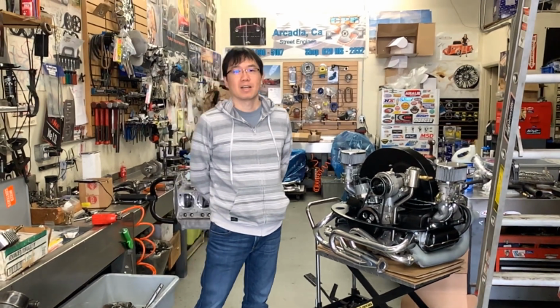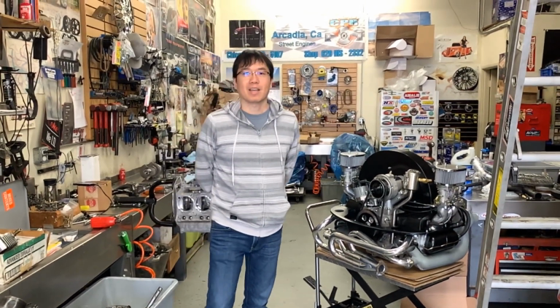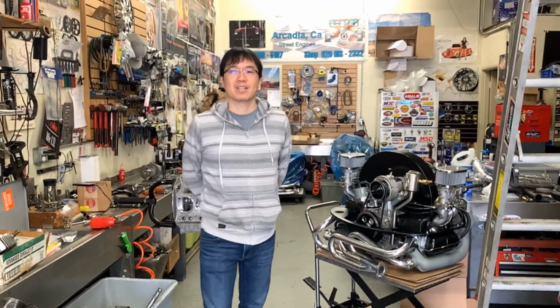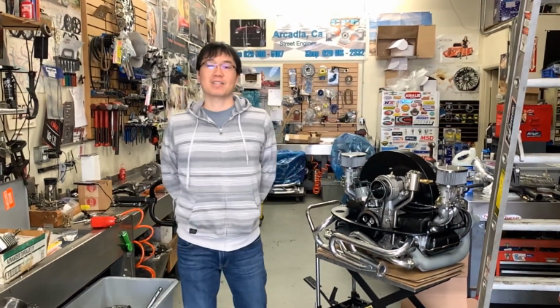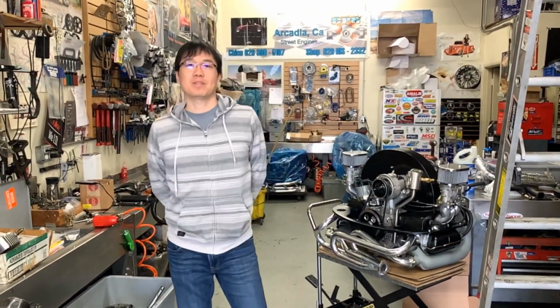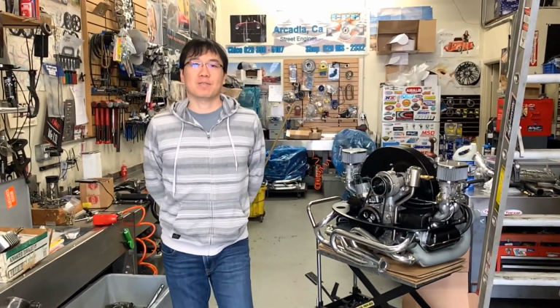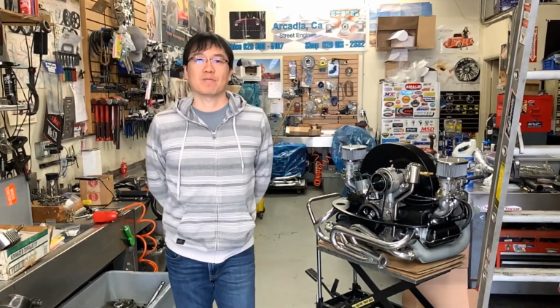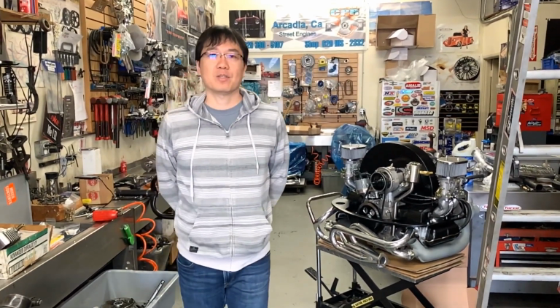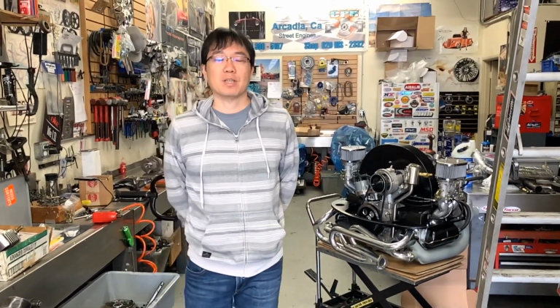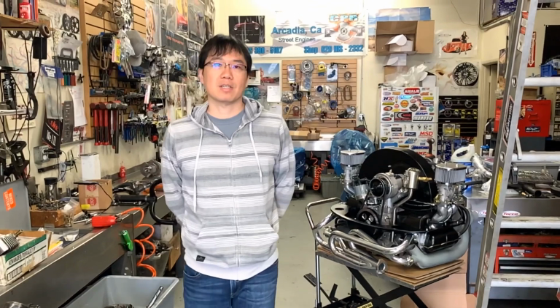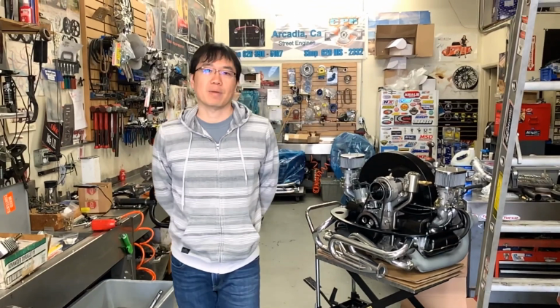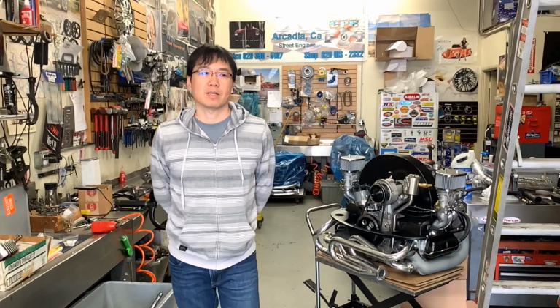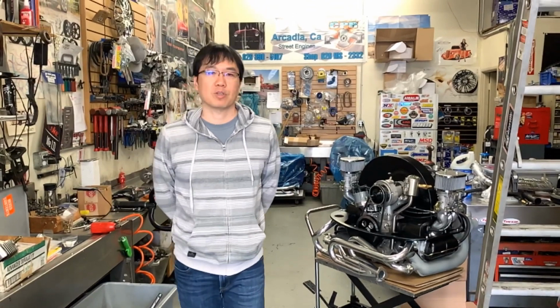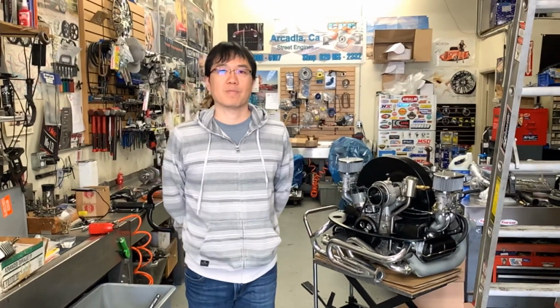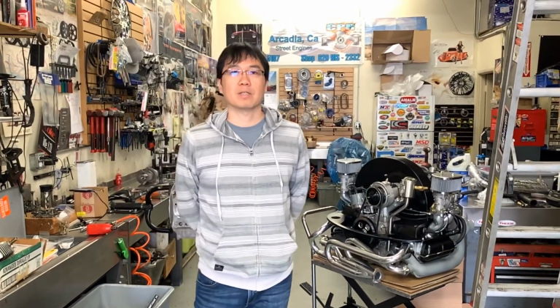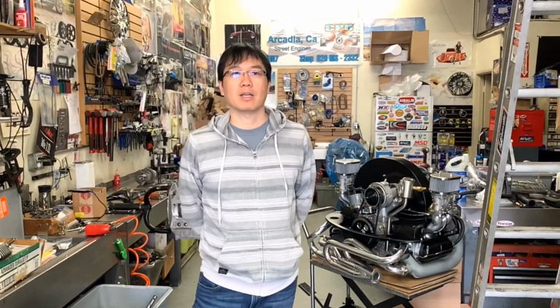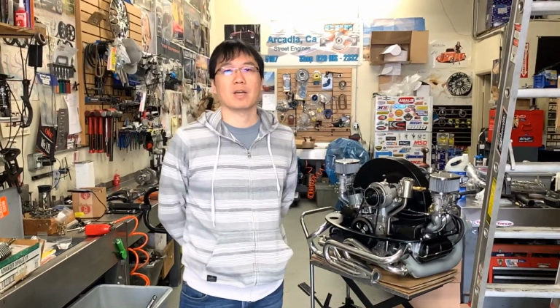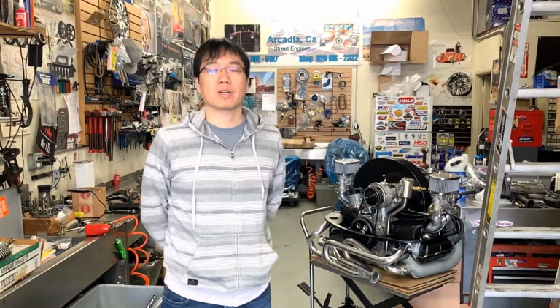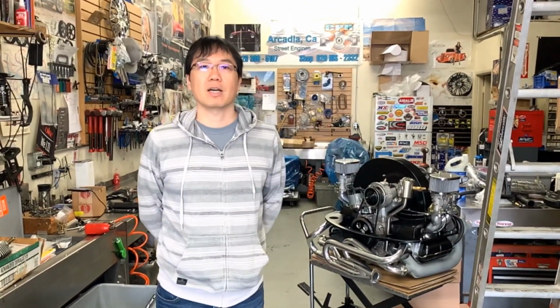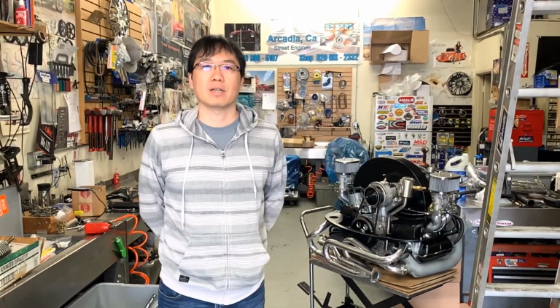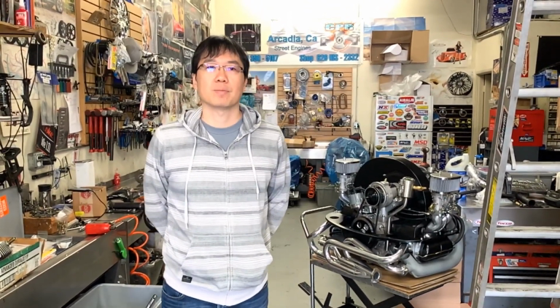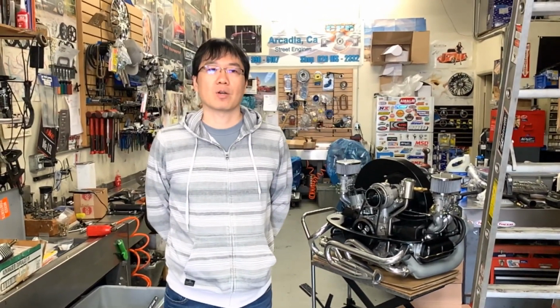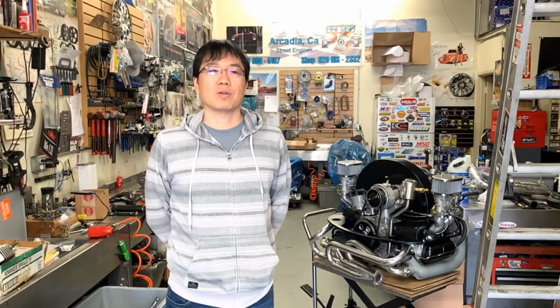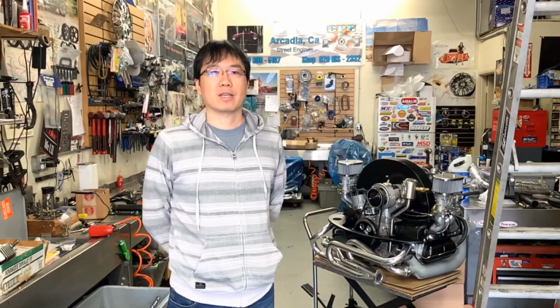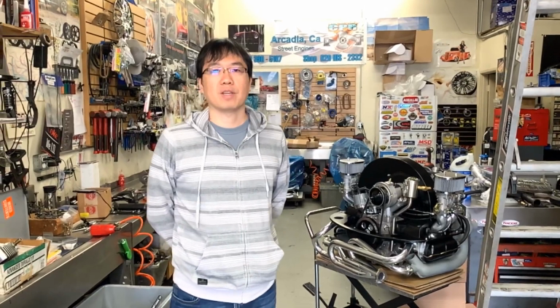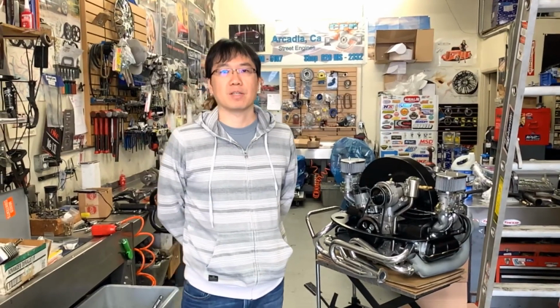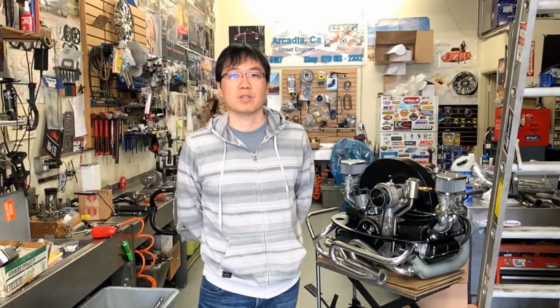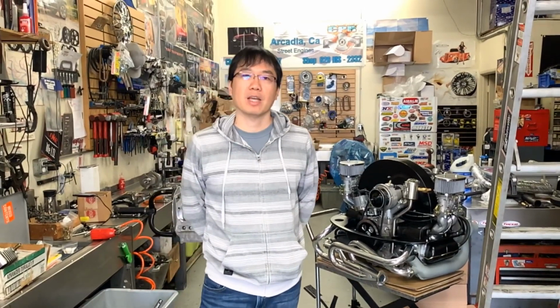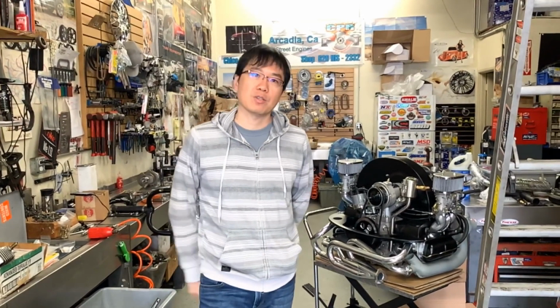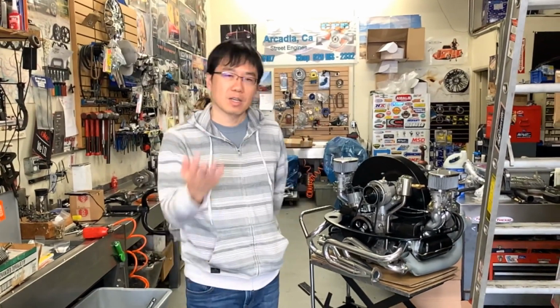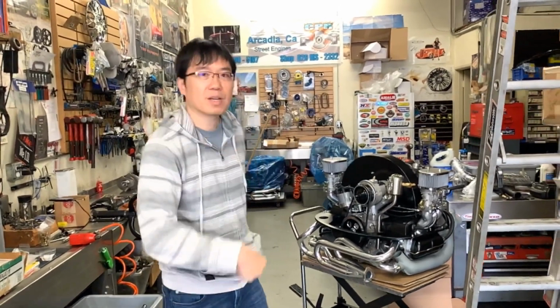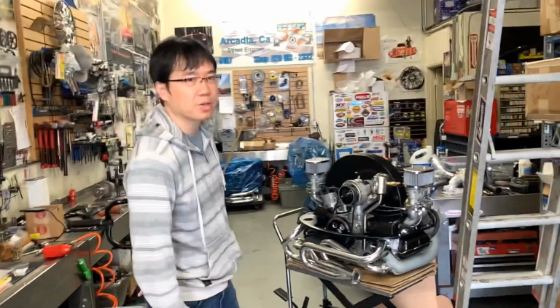Hey, this is MT from Vinti Speed. Today I'm at Chico Performance and we are working on the coil that can fit with Vinti Speed linkage. Come here, I'll show you.